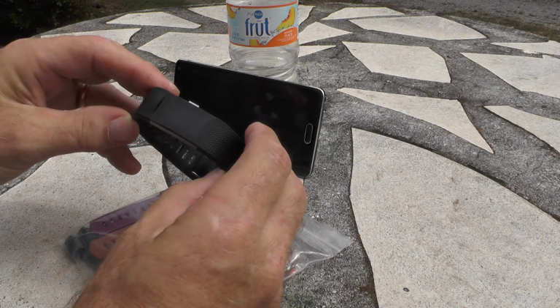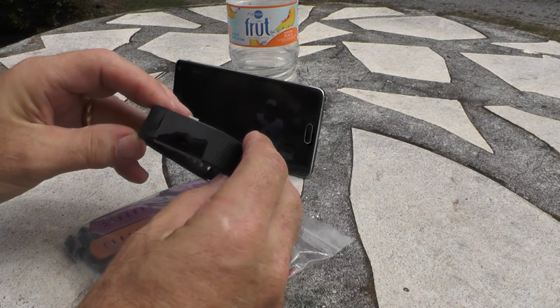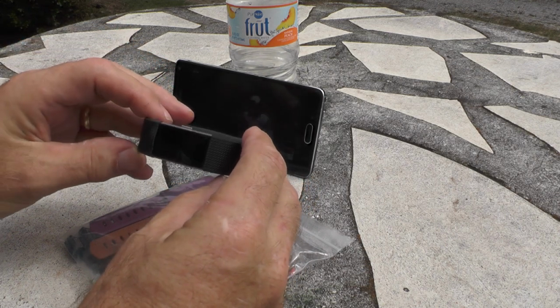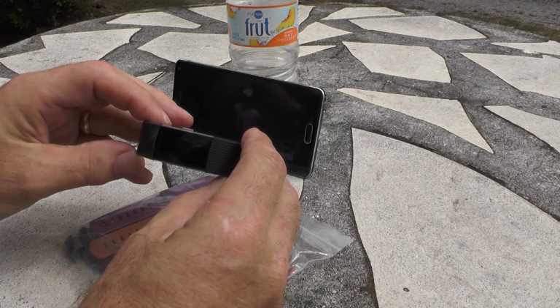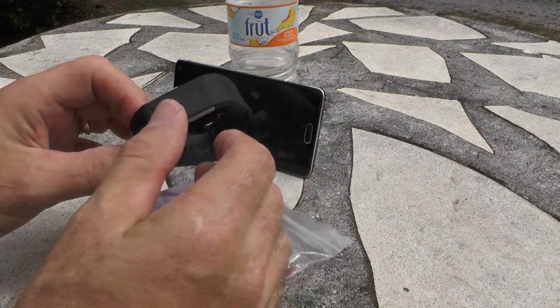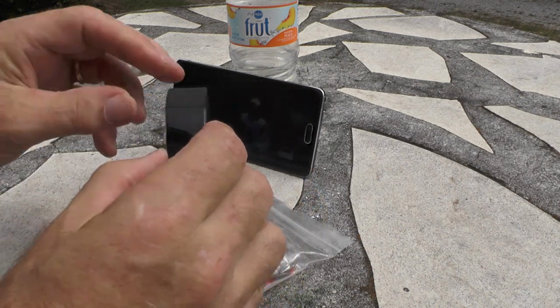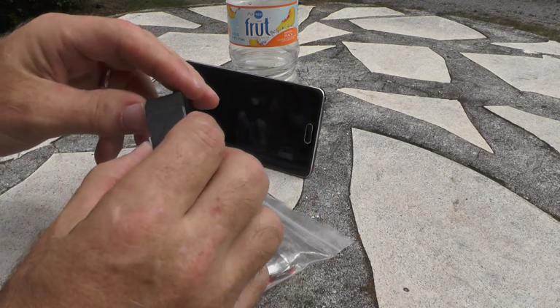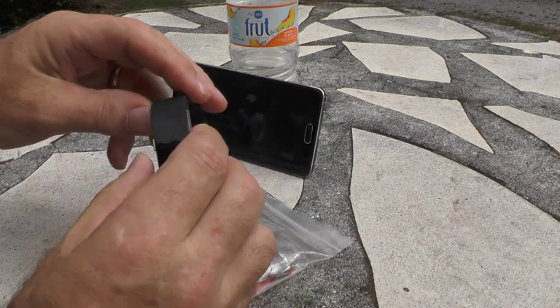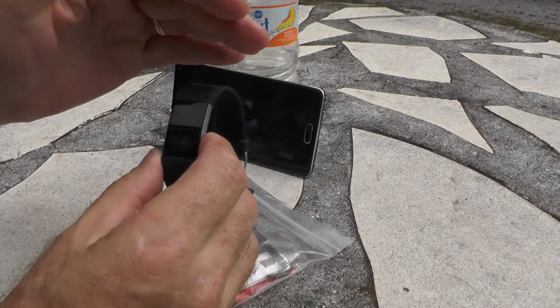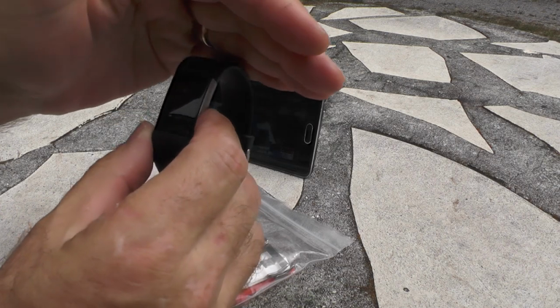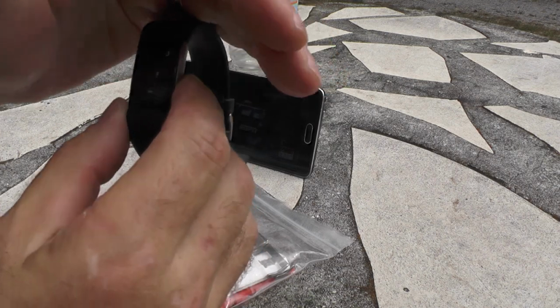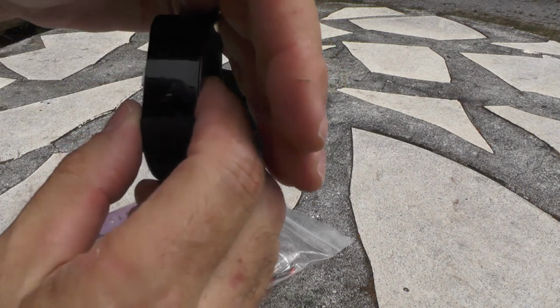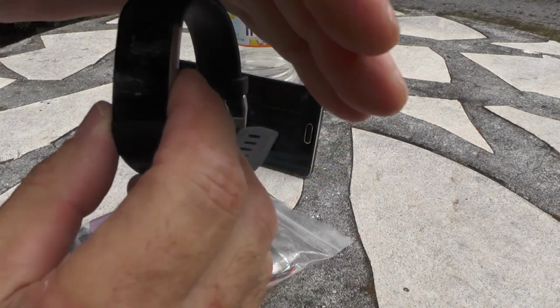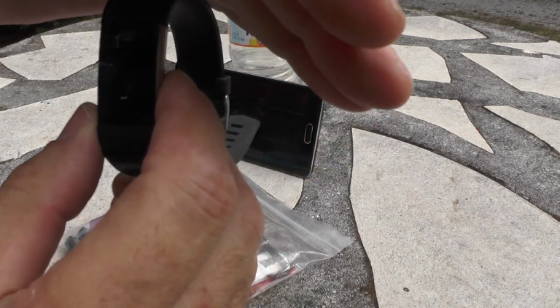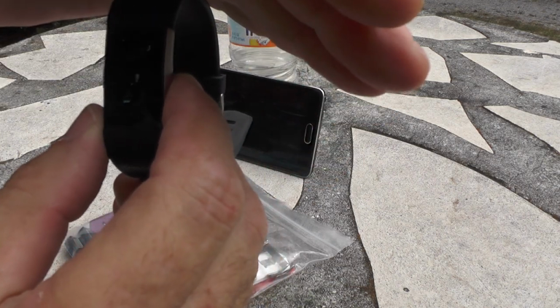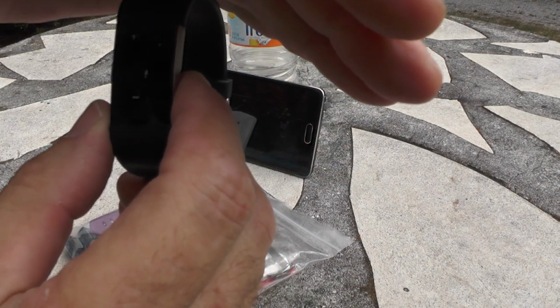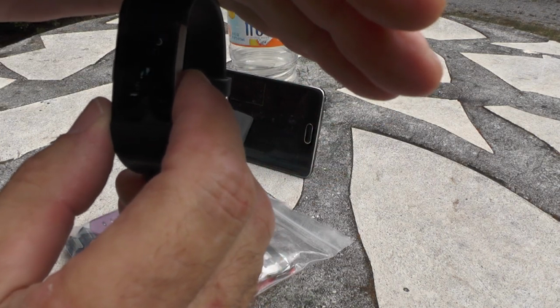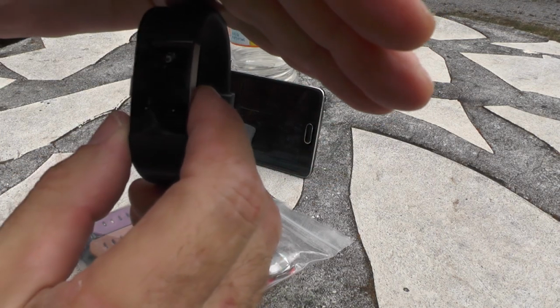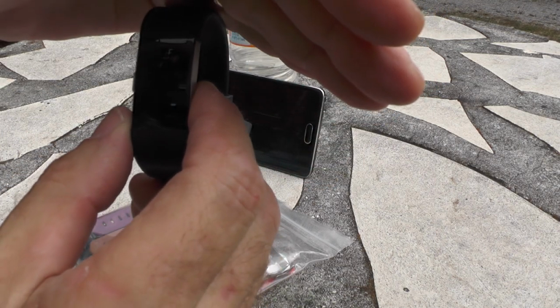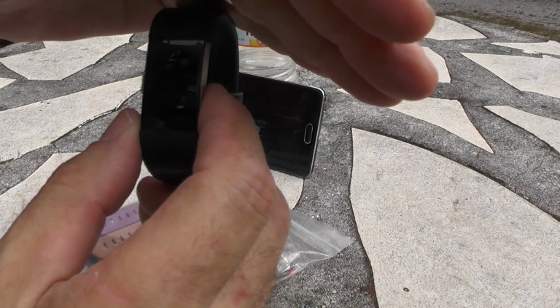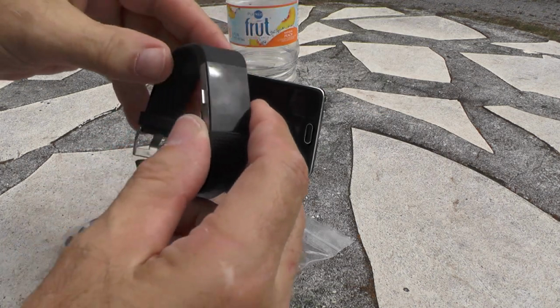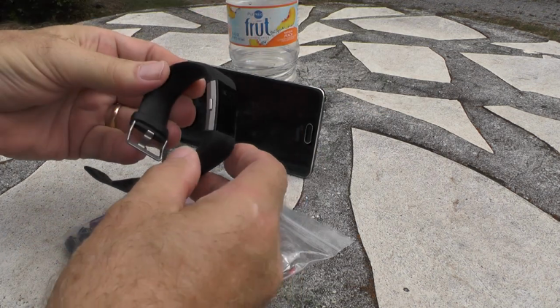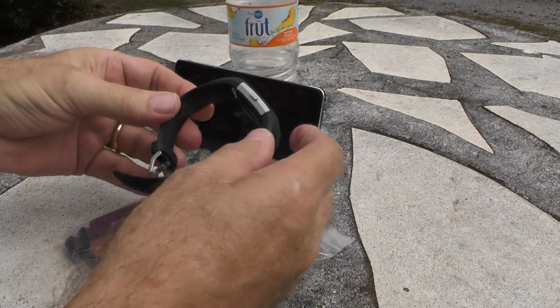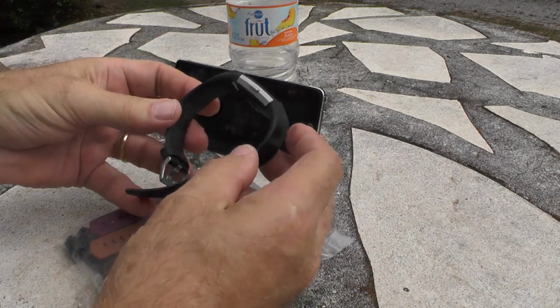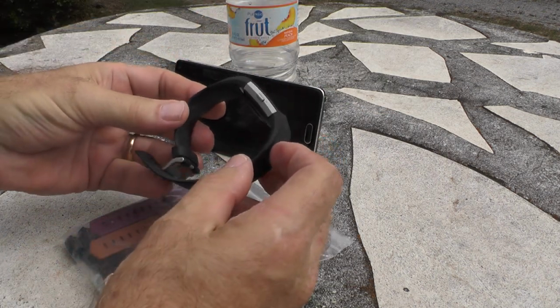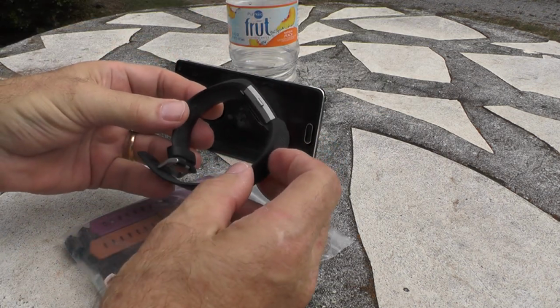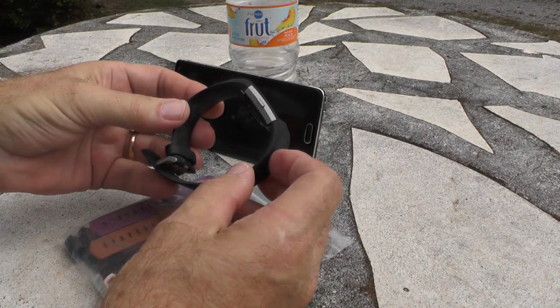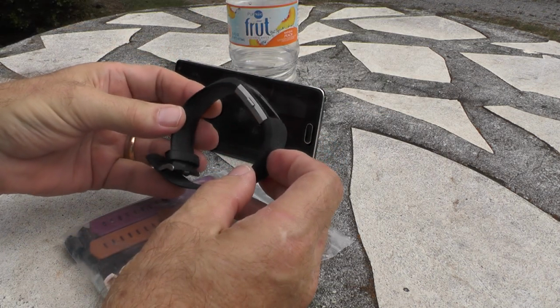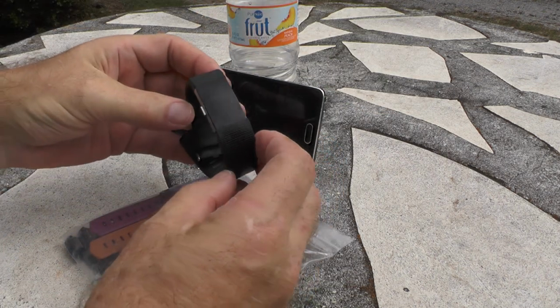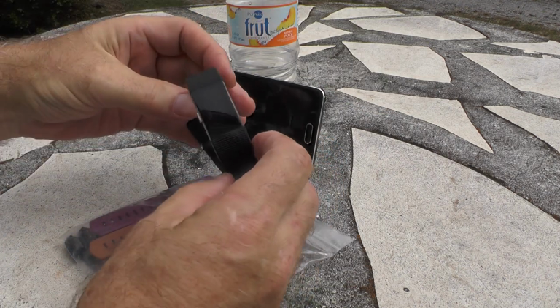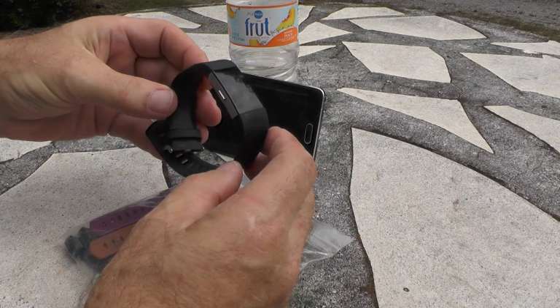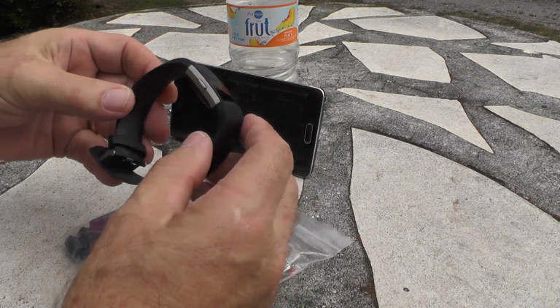I don't know why Fitbit doesn't improve that. I've been walking today — if you can see, I've got 15,390 steps so far today, which is over seven and a half miles if I did my math correctly.